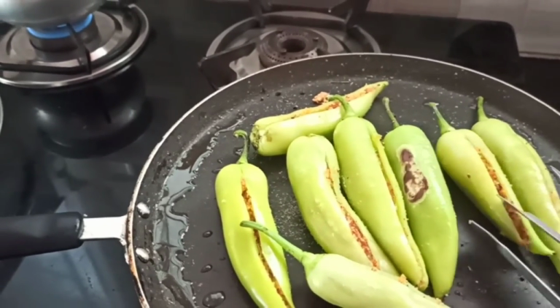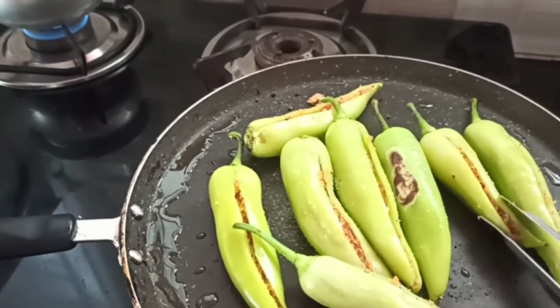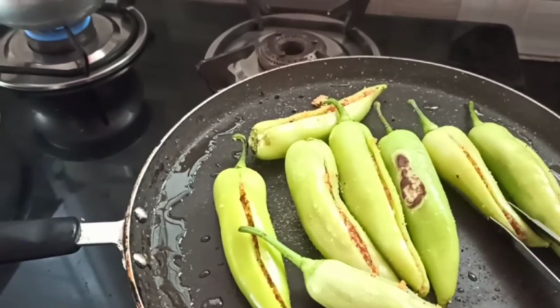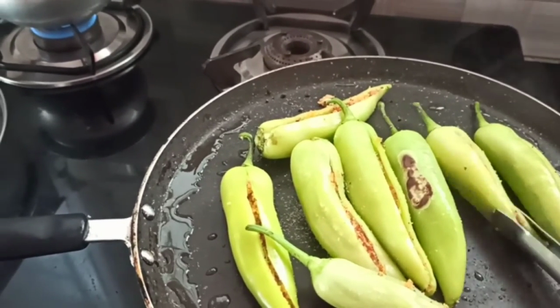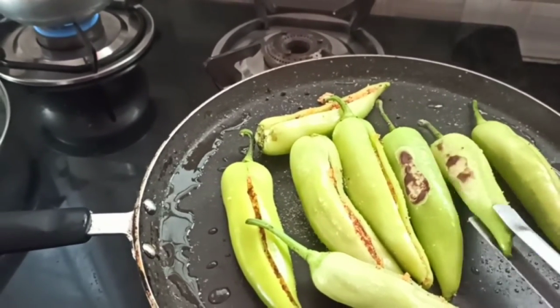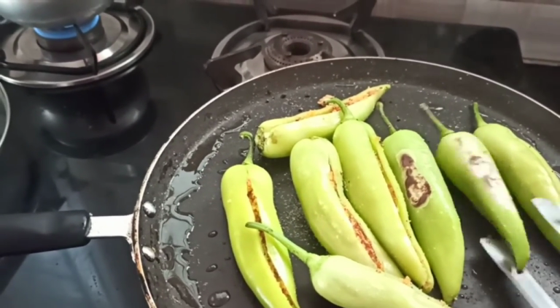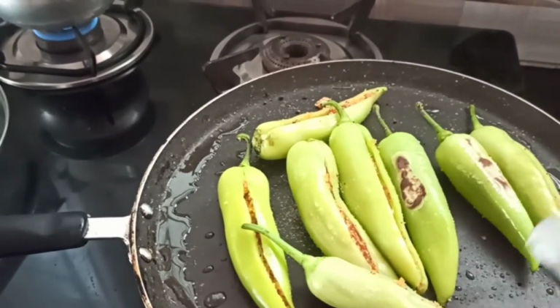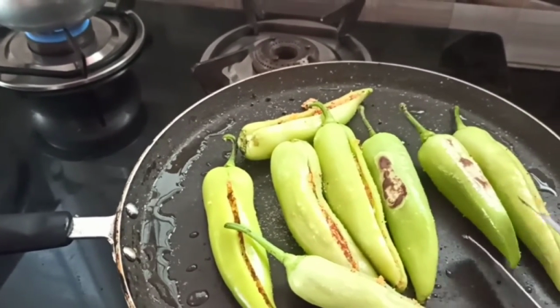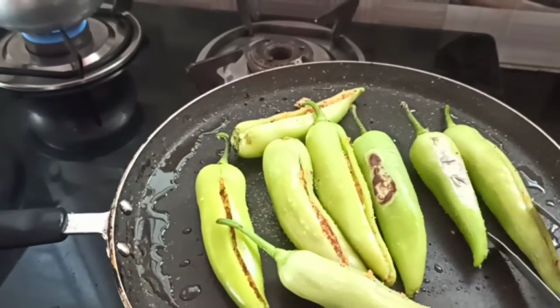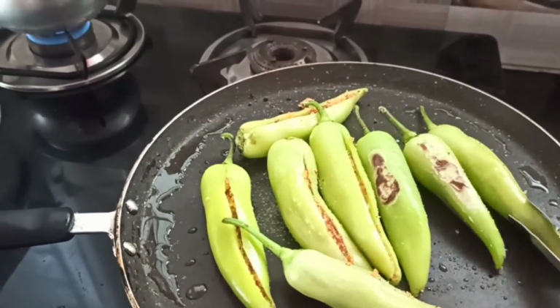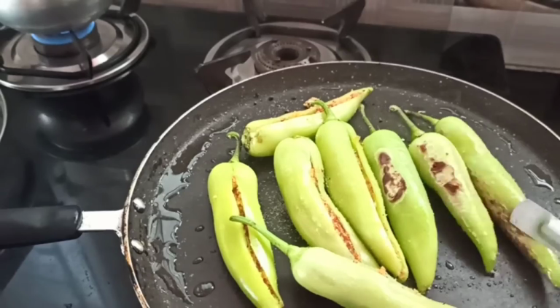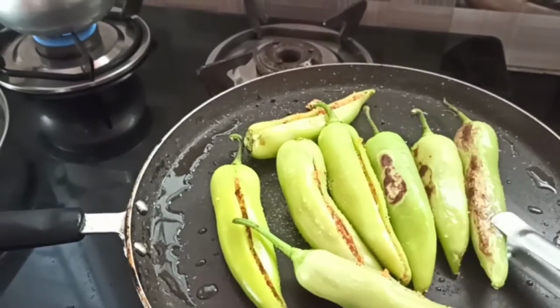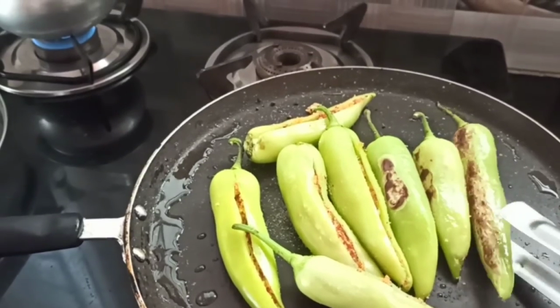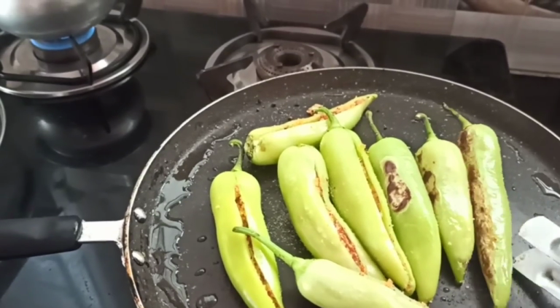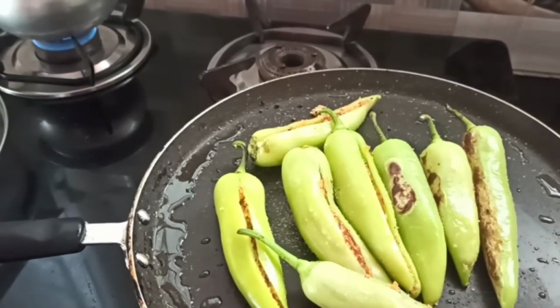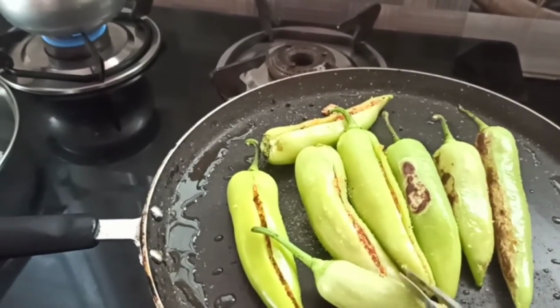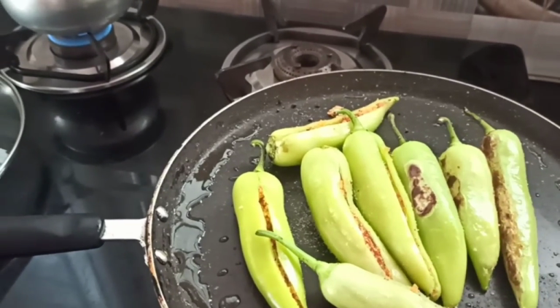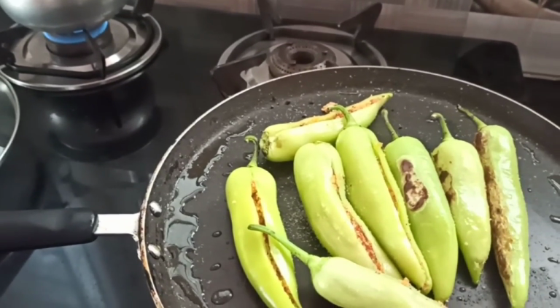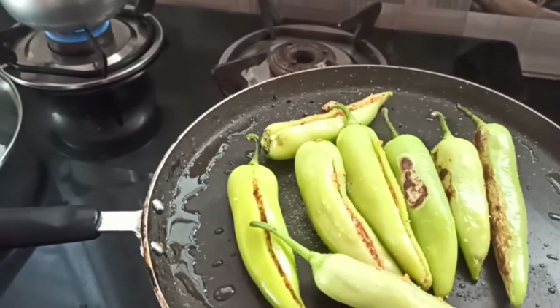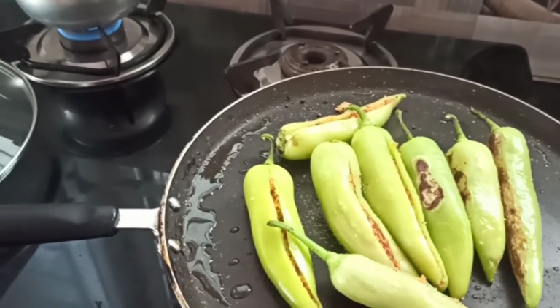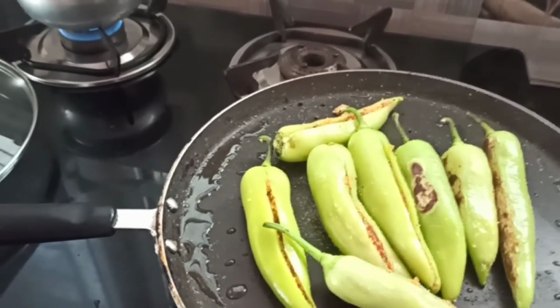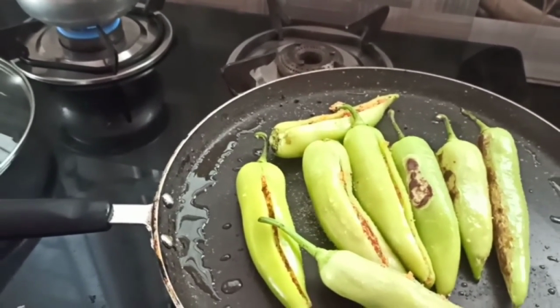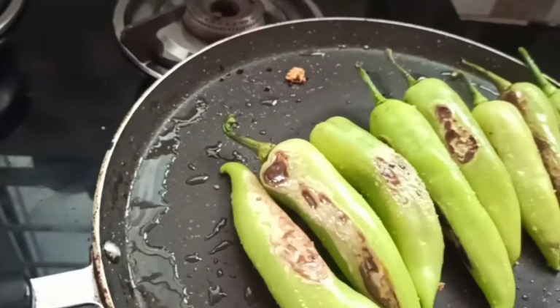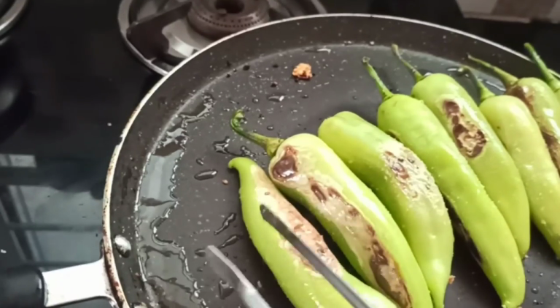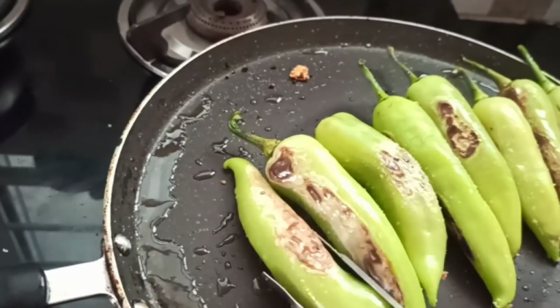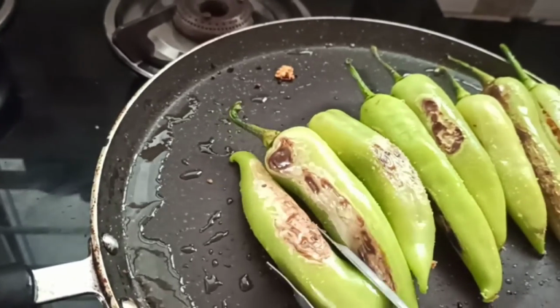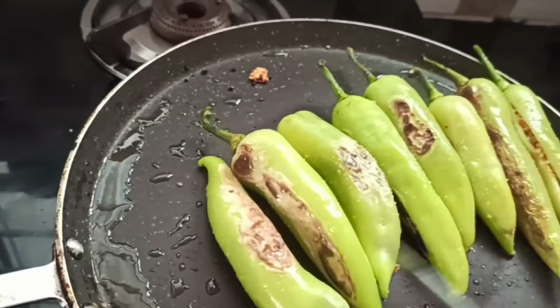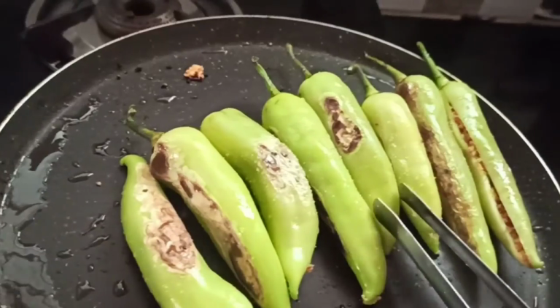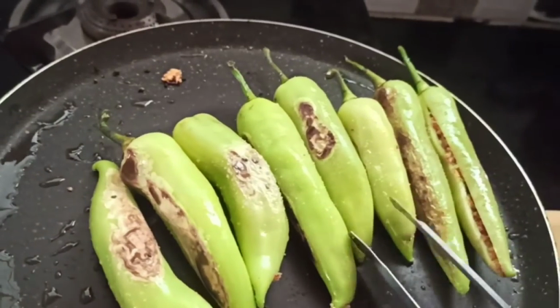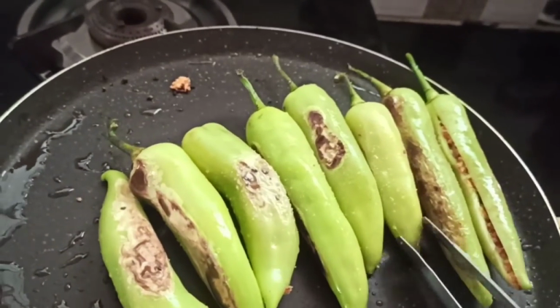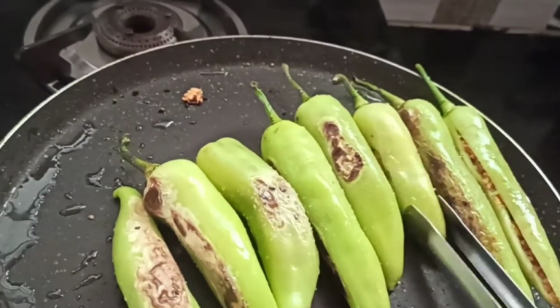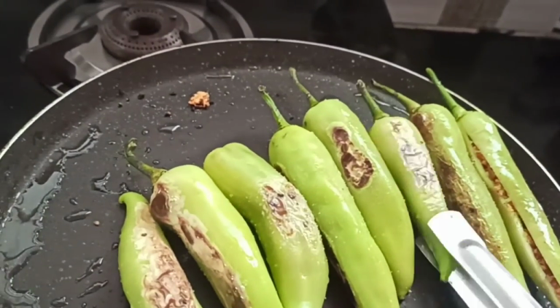As you can see, we can see a bit of the black marks which tells us that it is roasted. Do the same thing to the other side also.